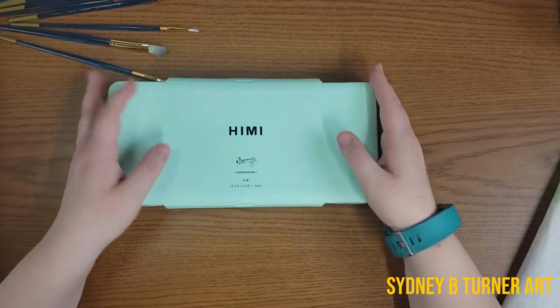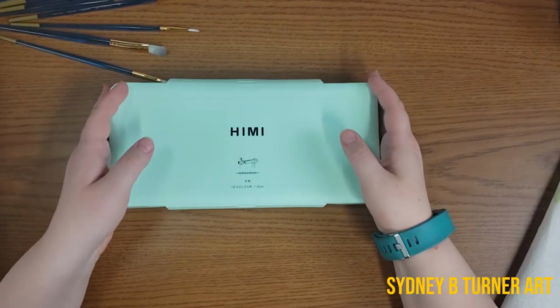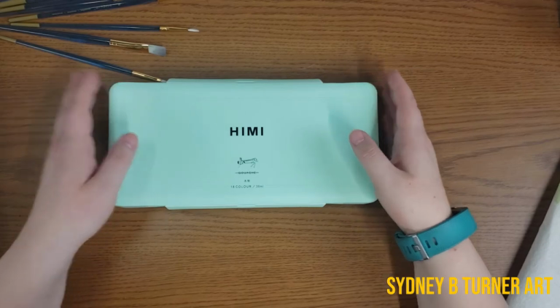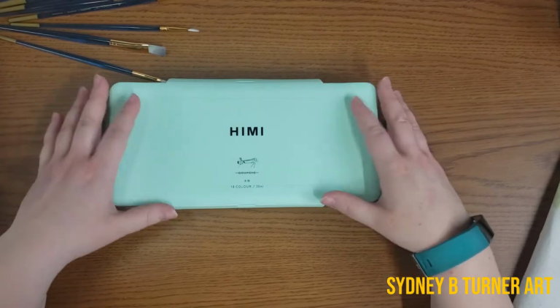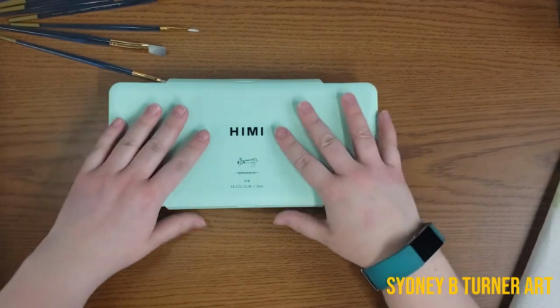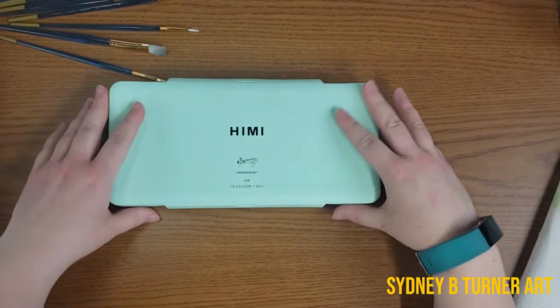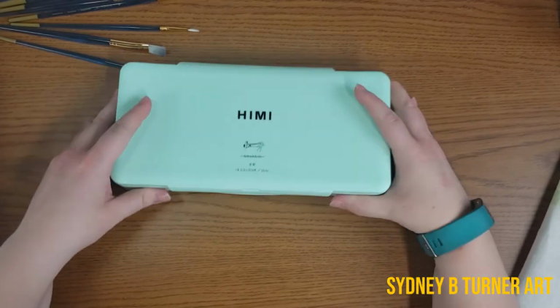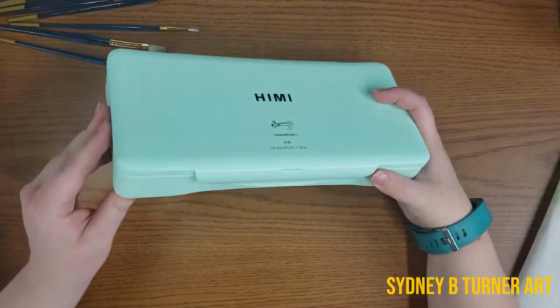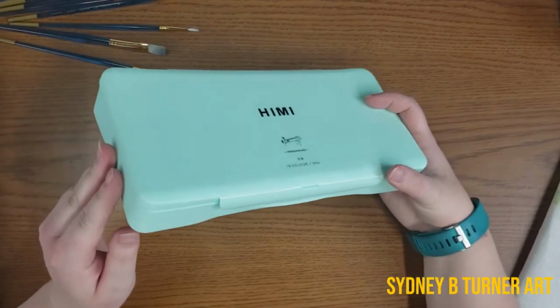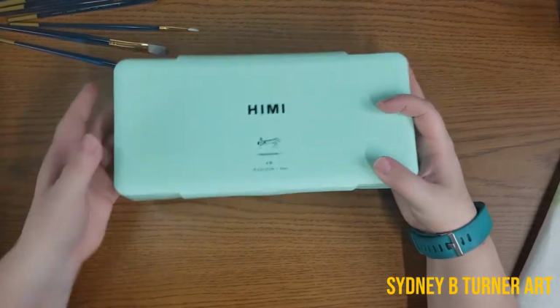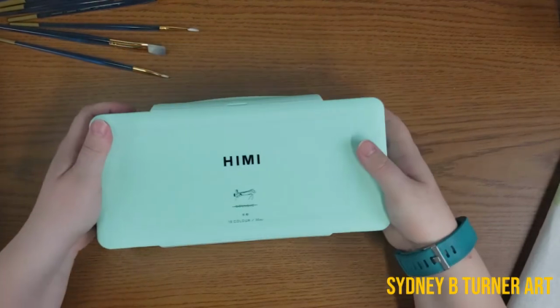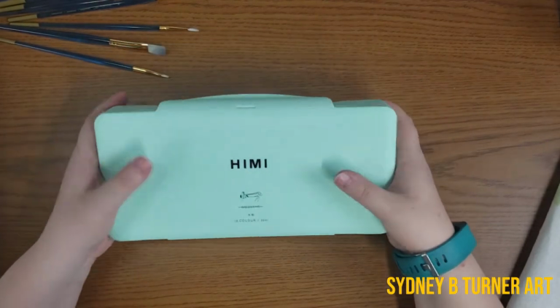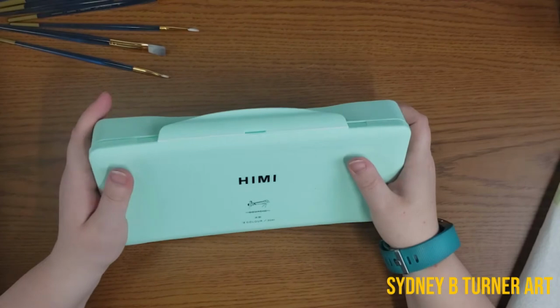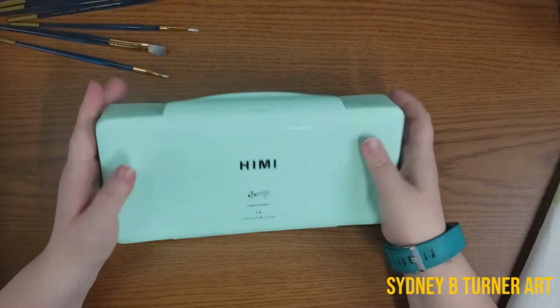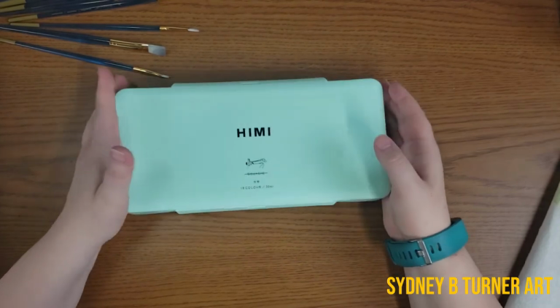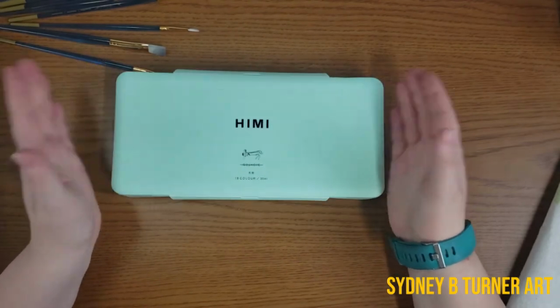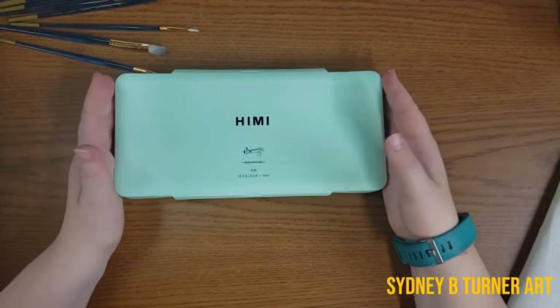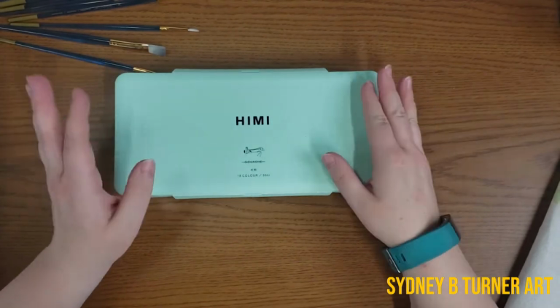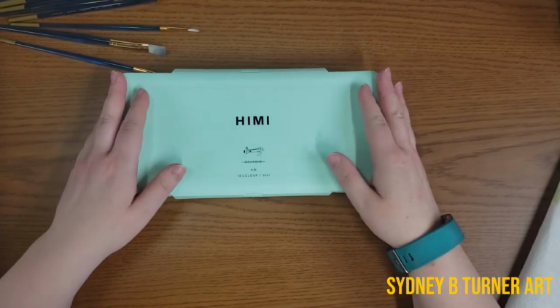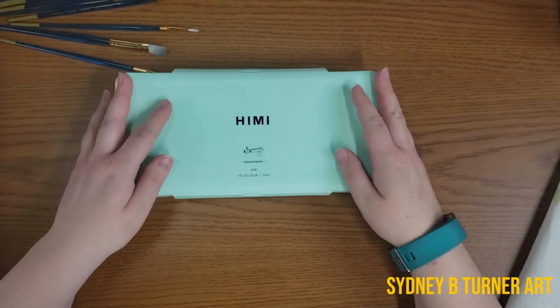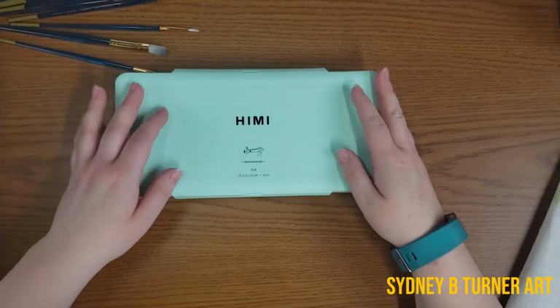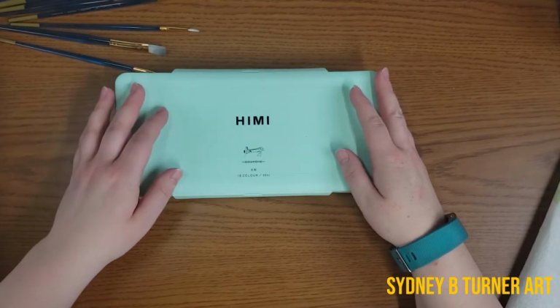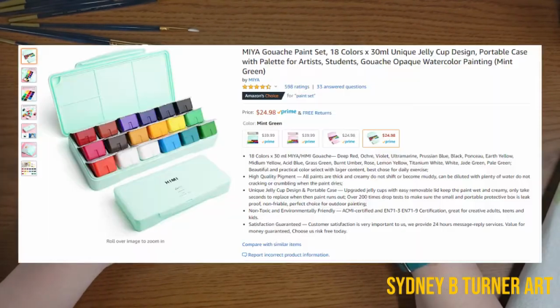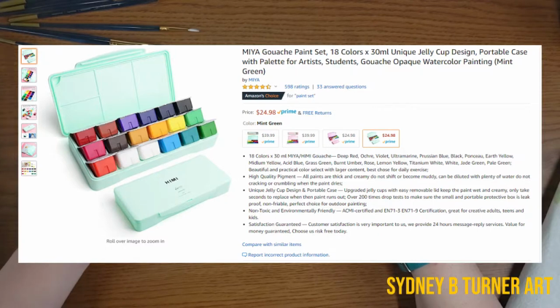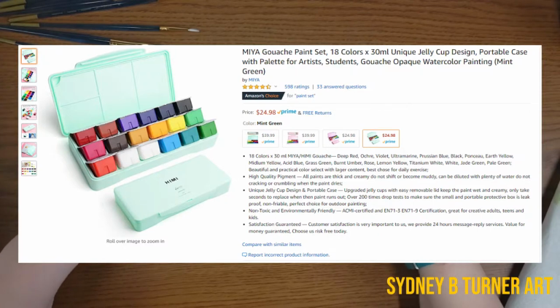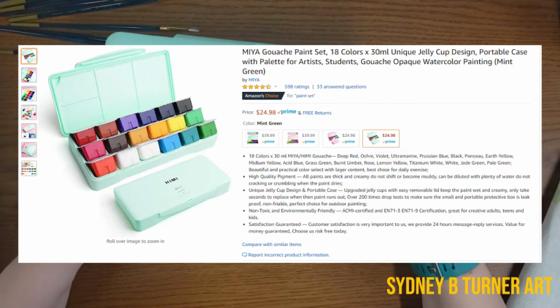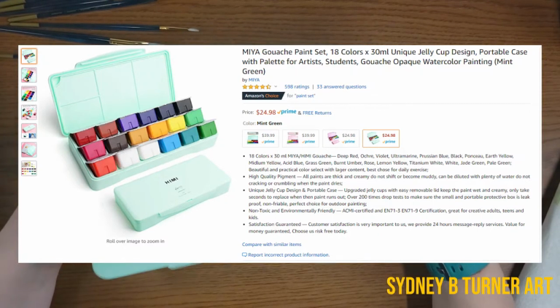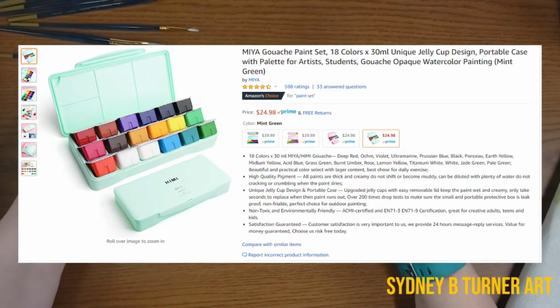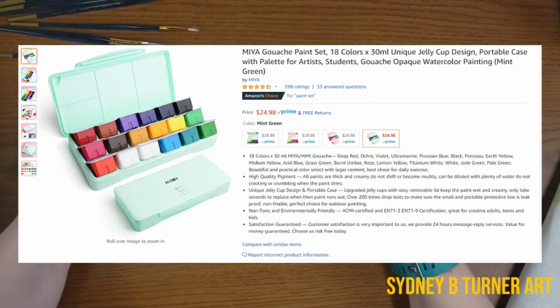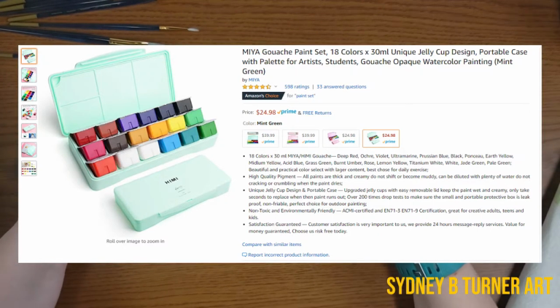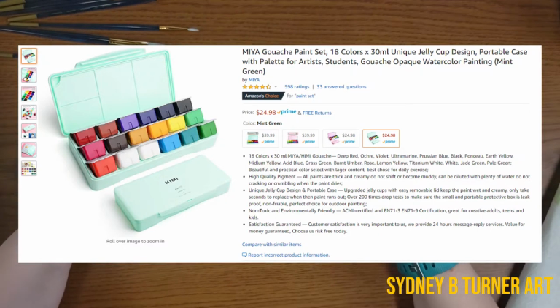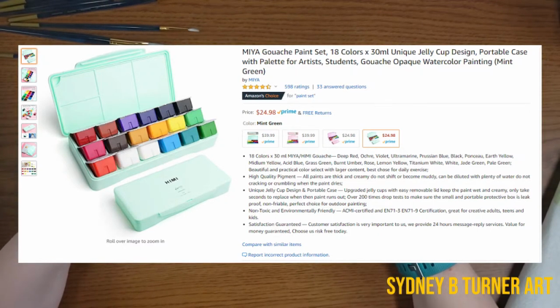So it's here. First impressions: the packaging is really sturdy, very heavy plastic. I love the mint color — that's the color I got it in. It also comes in blue, pink, and yellow I think. I purchased this on Amazon; I'll leave the link down below.